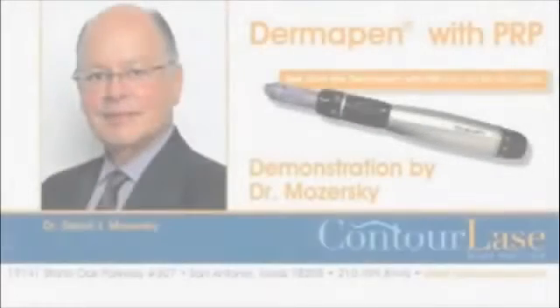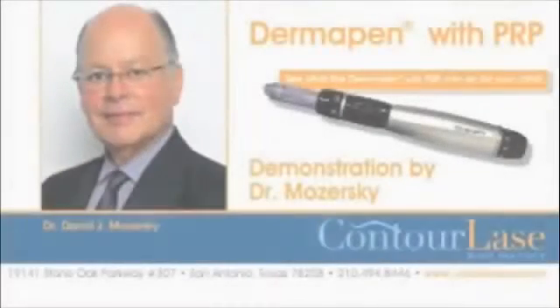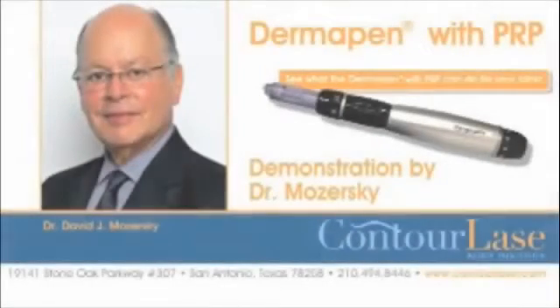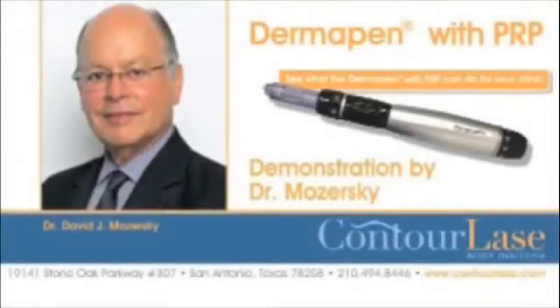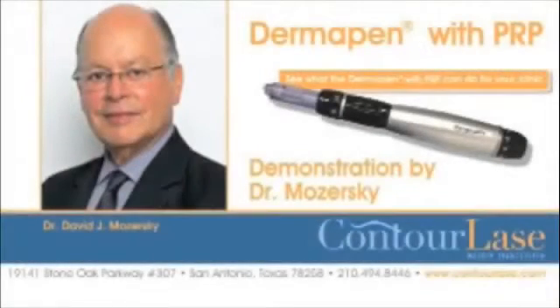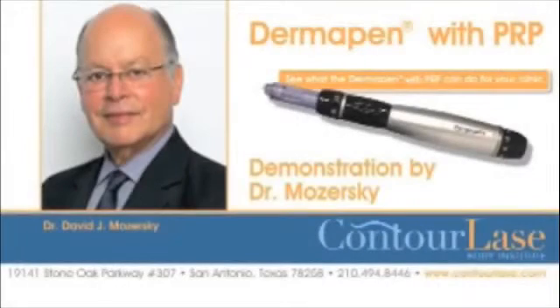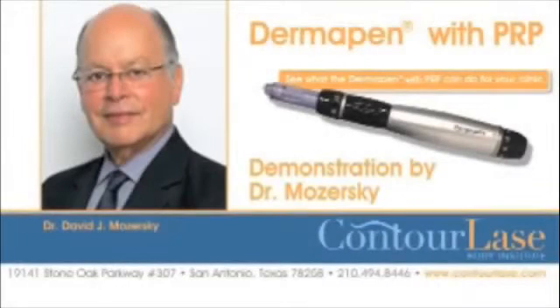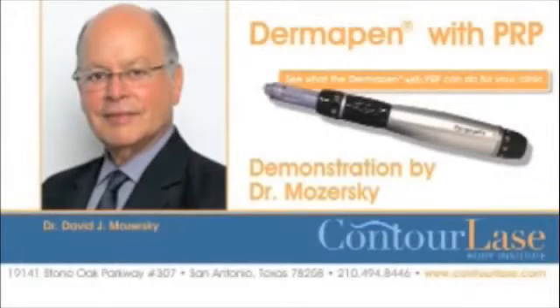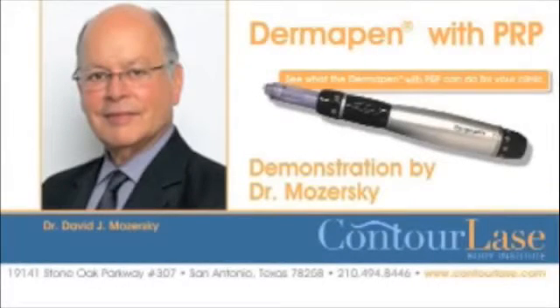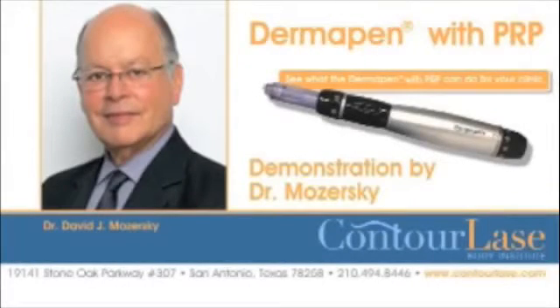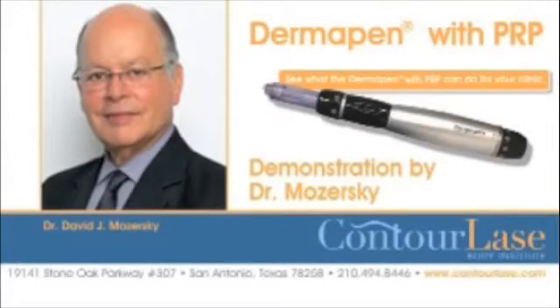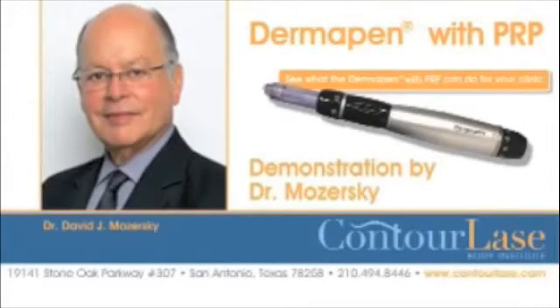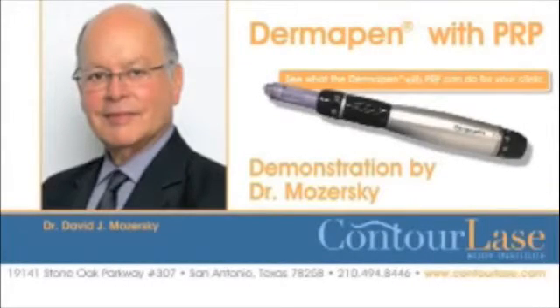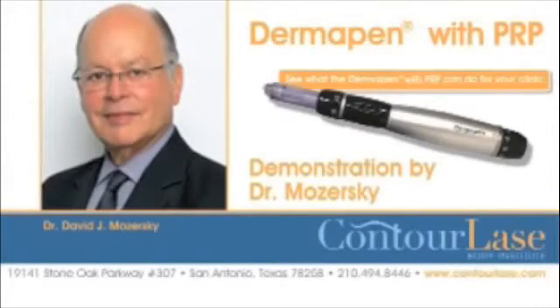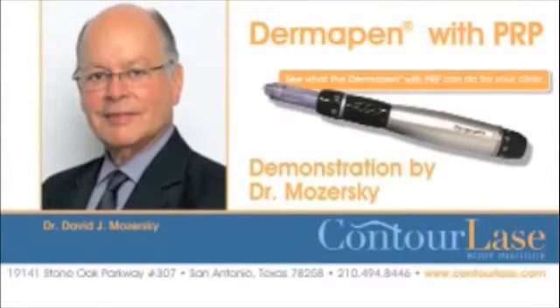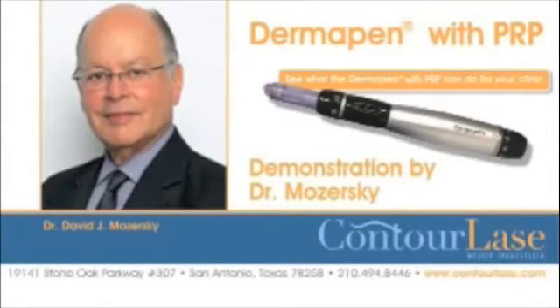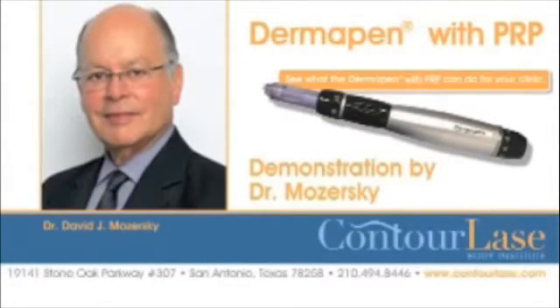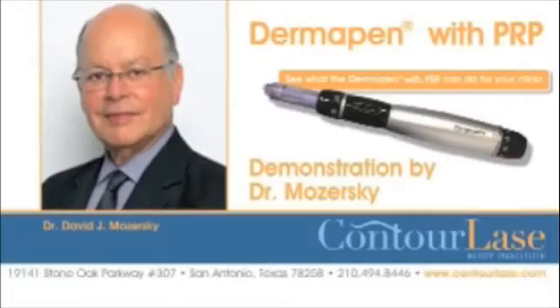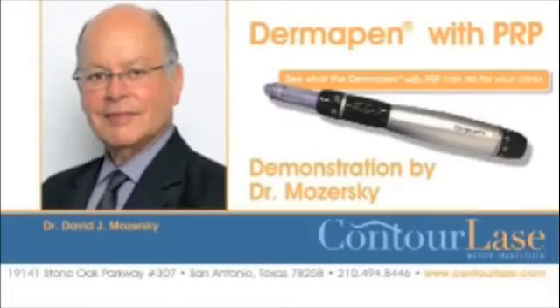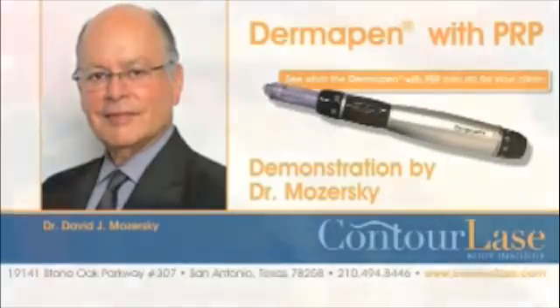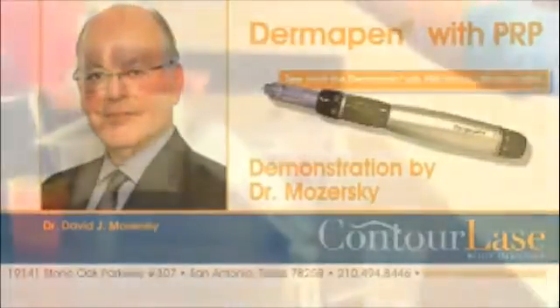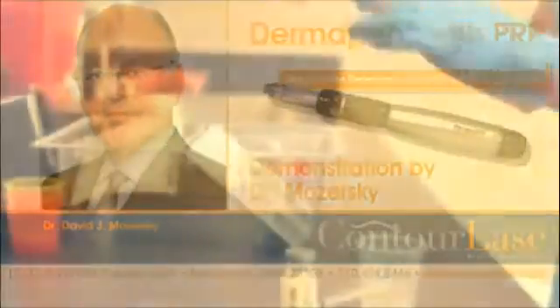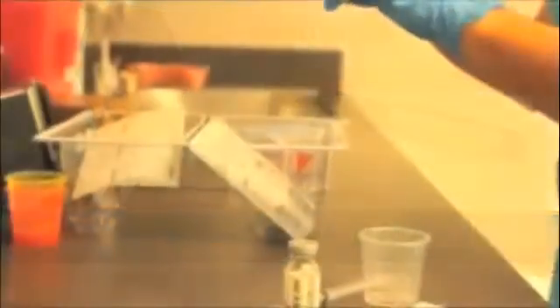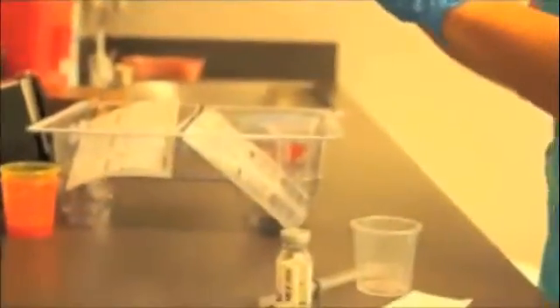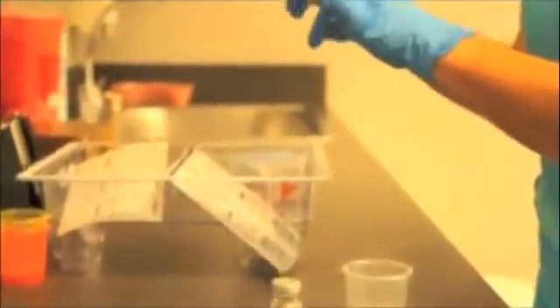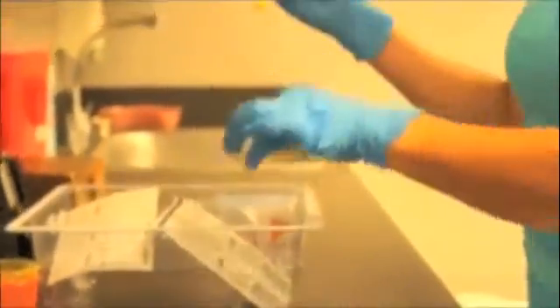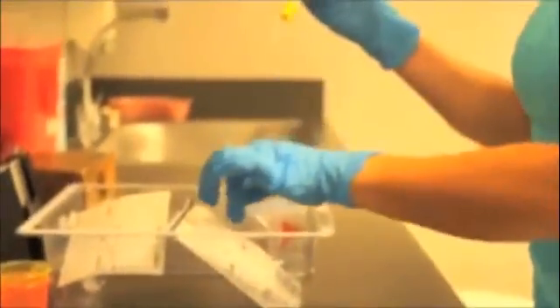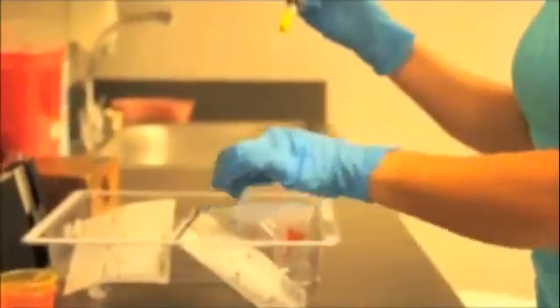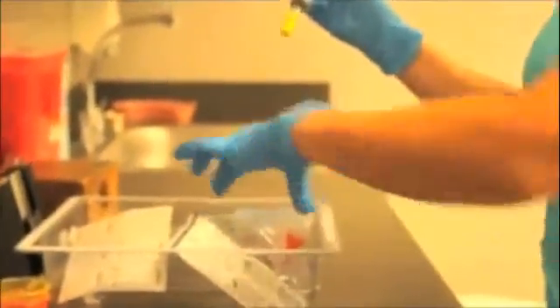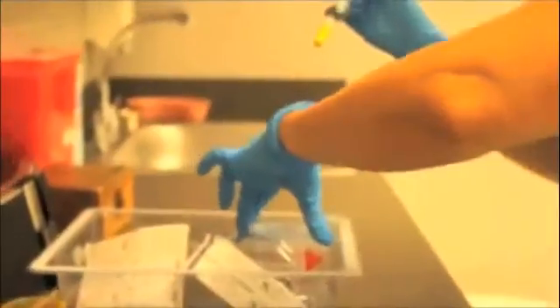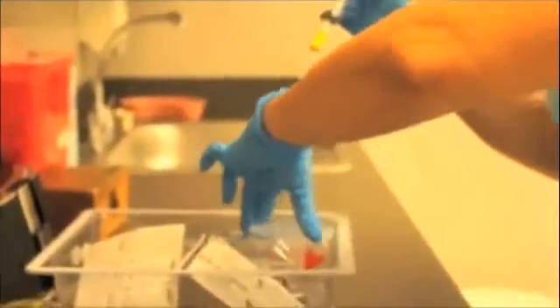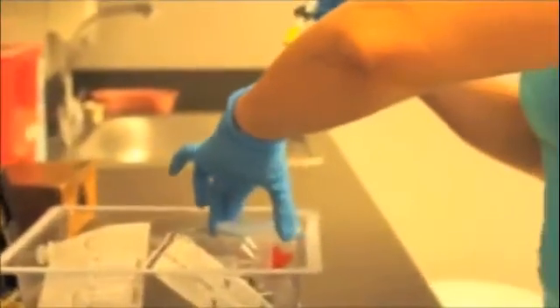This video illustrates the use of Dermapen combined with PRP for skin rejuvenation. Our patient has had his skin anesthetized and his blood drawn and spun down in a centrifuge.